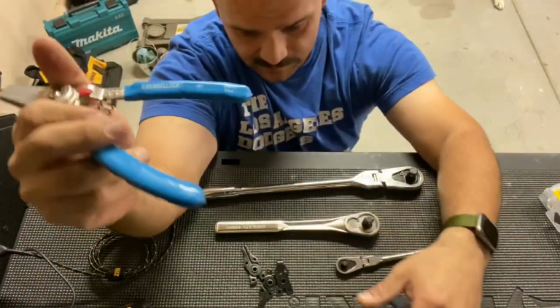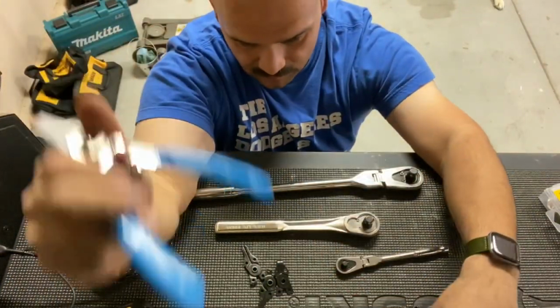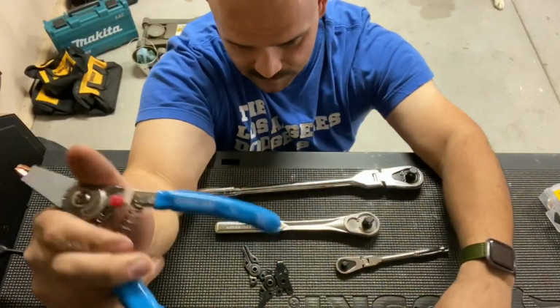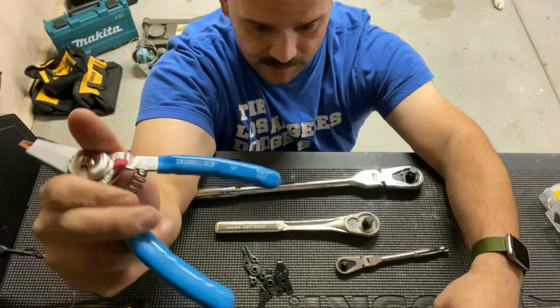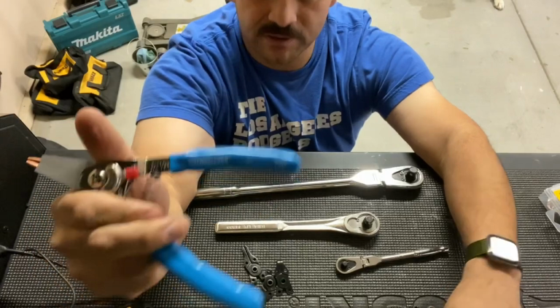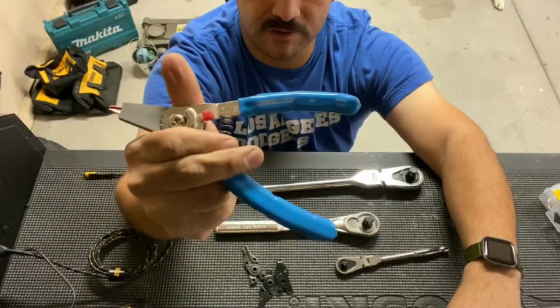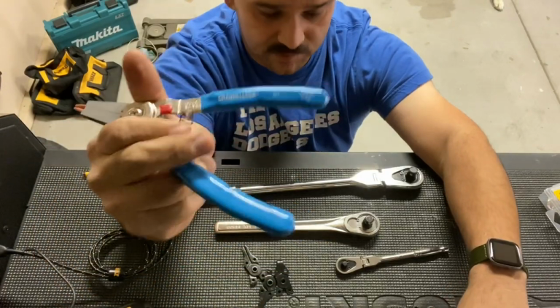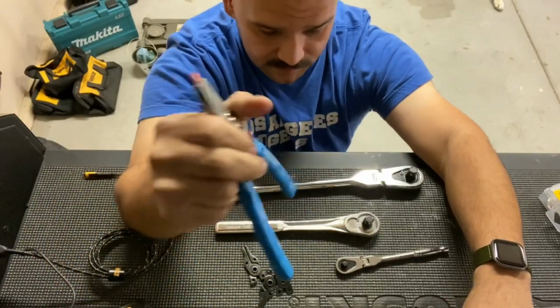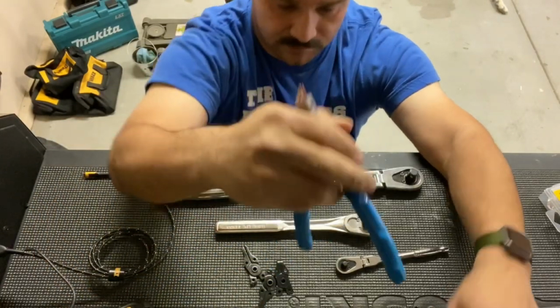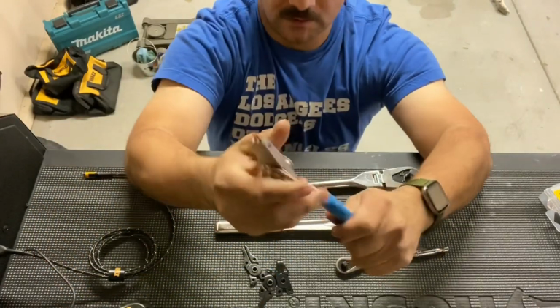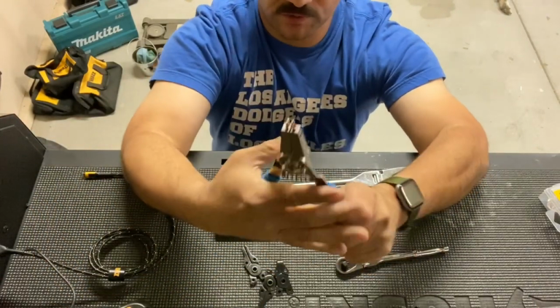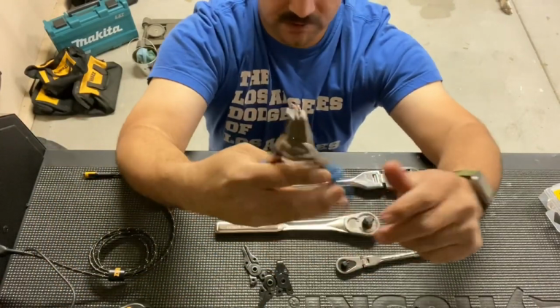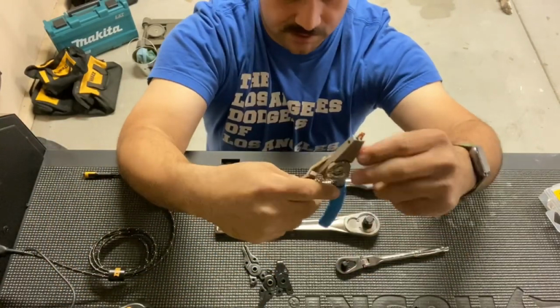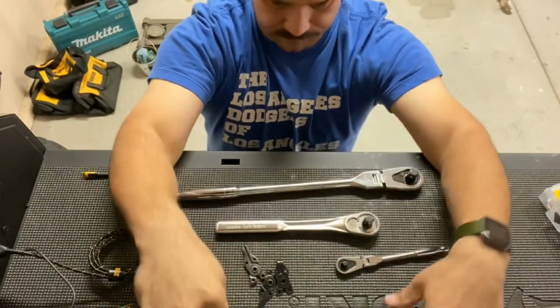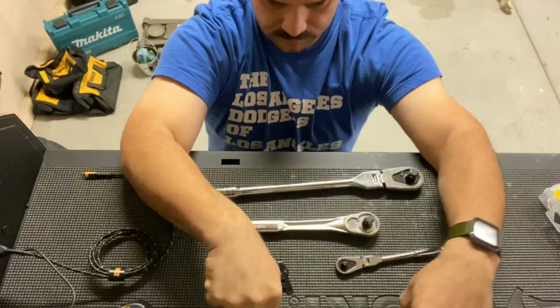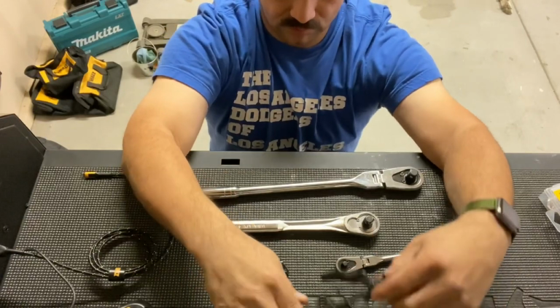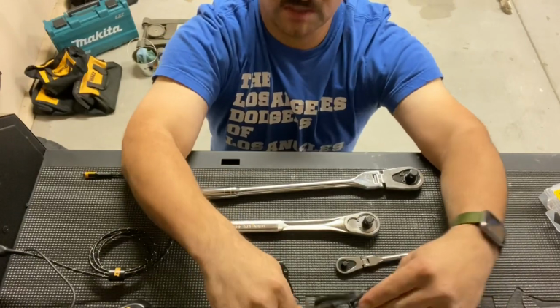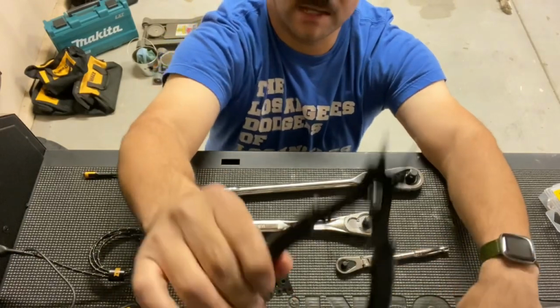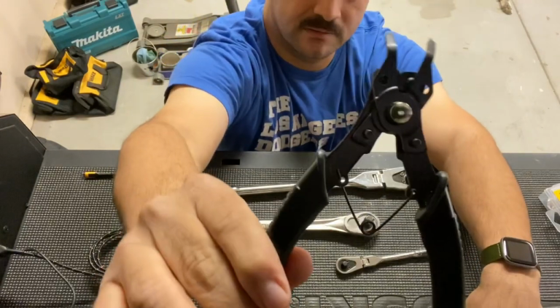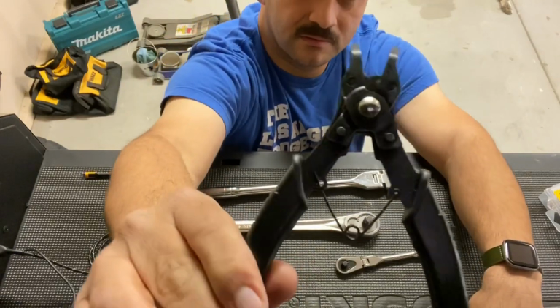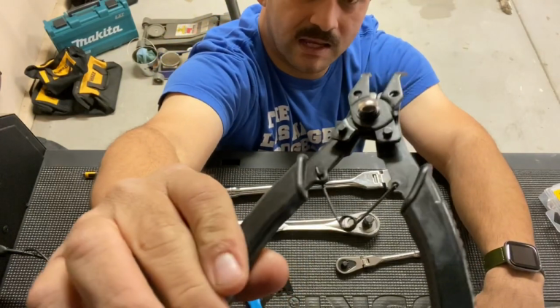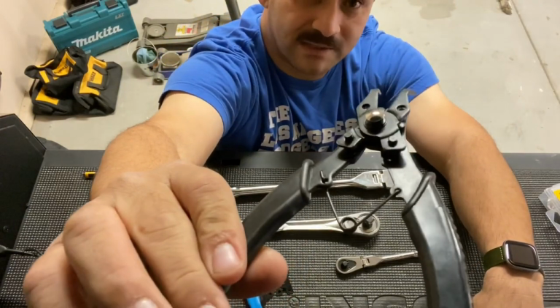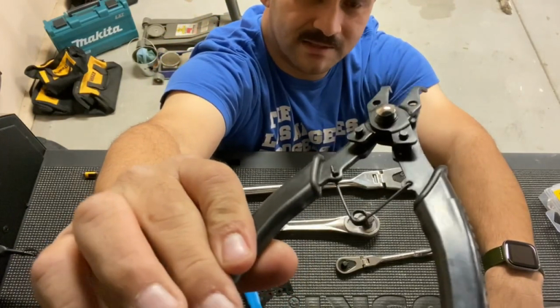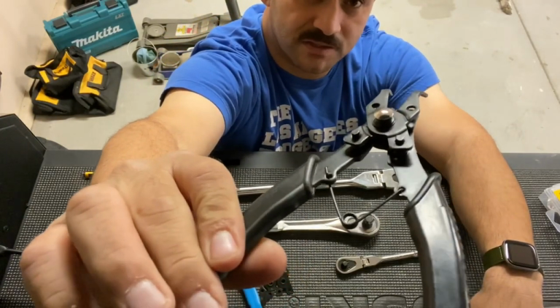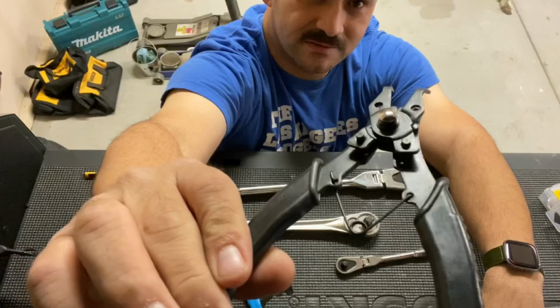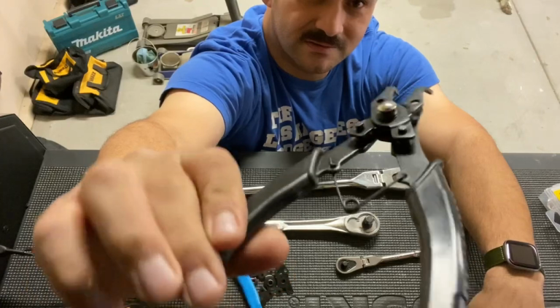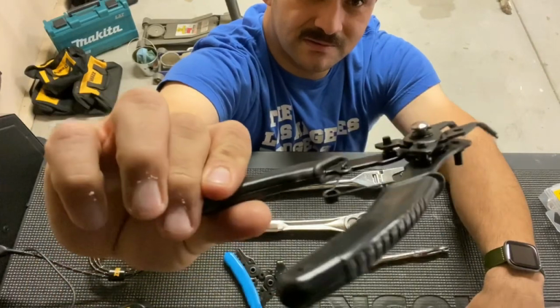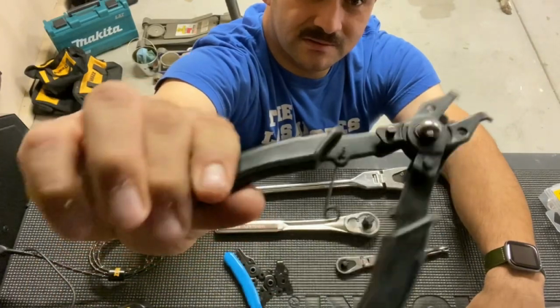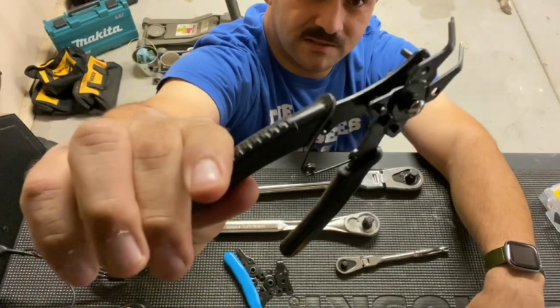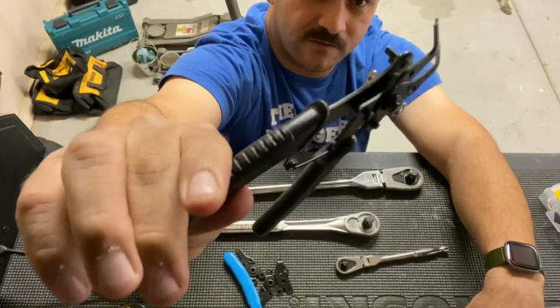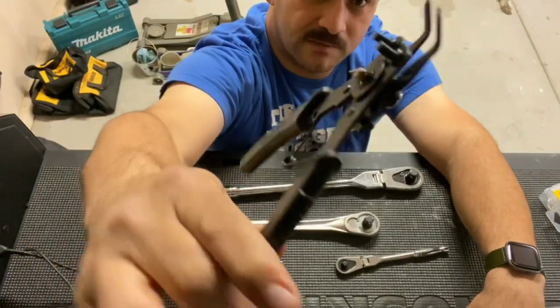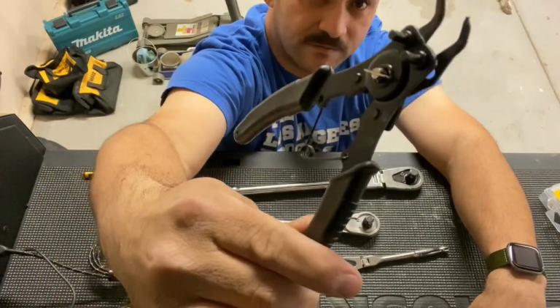I am actually really happy with these pliers. The reason I bought these is because I had bought these other pliers — they are from Harbor Freight.